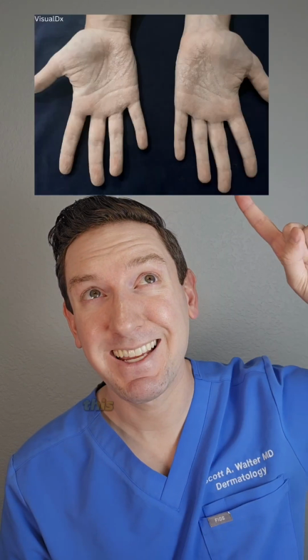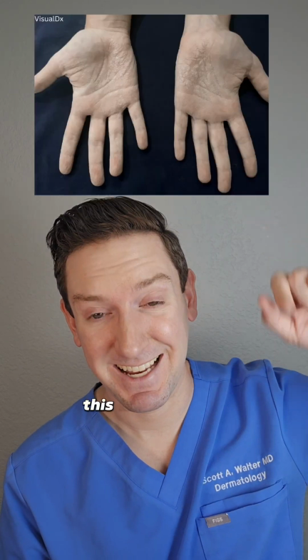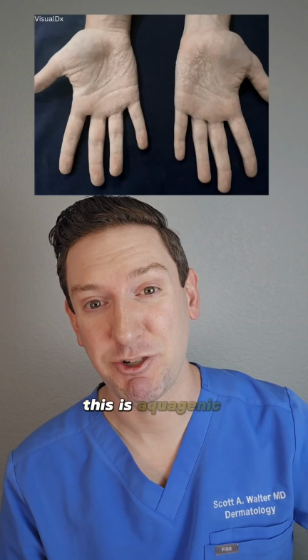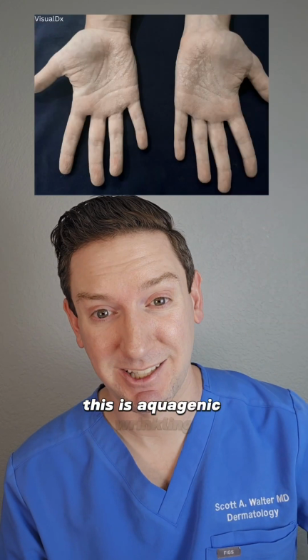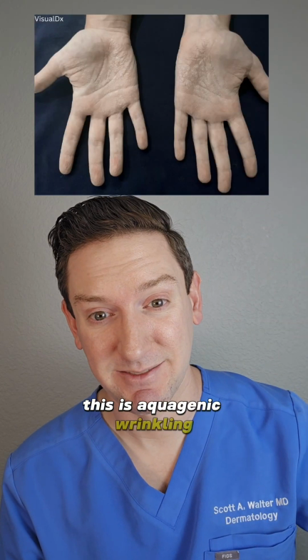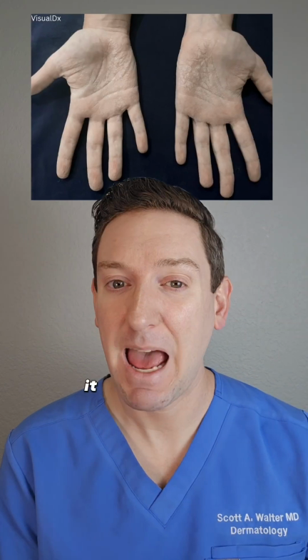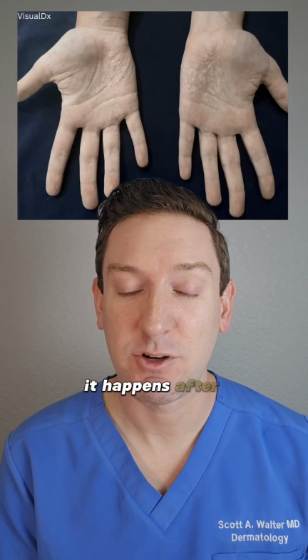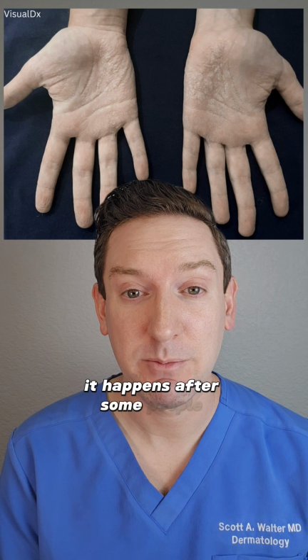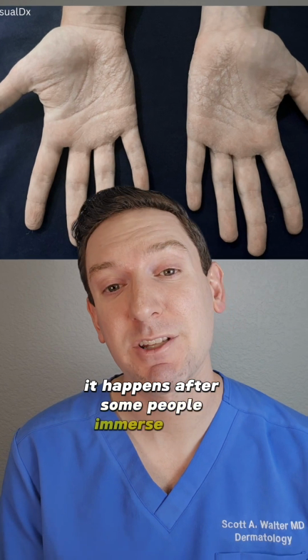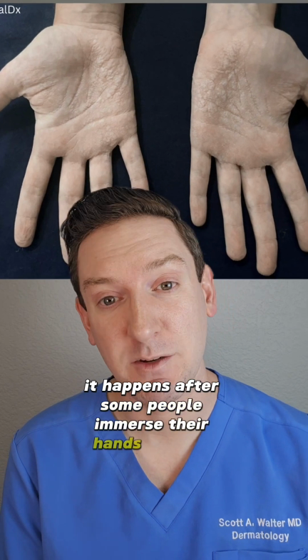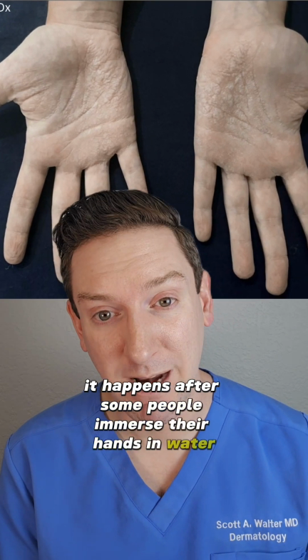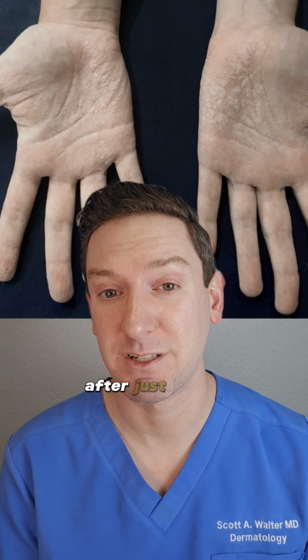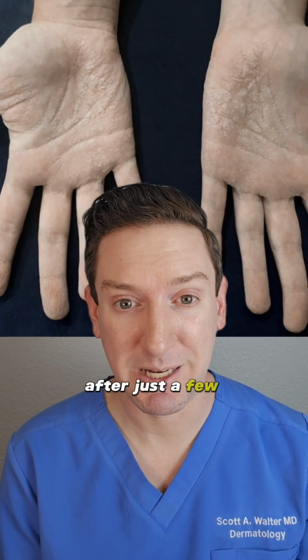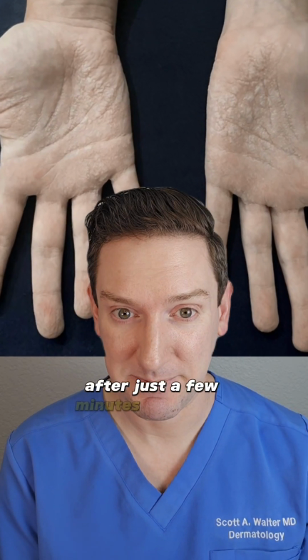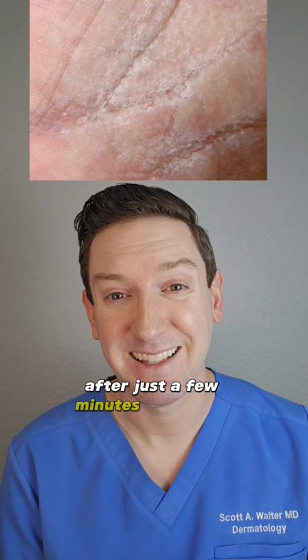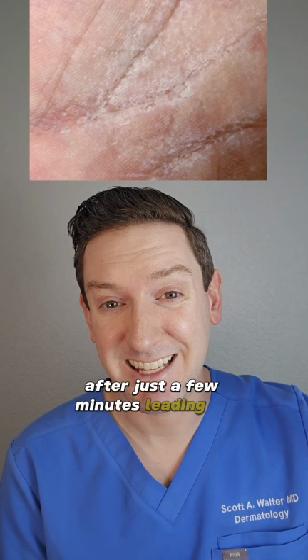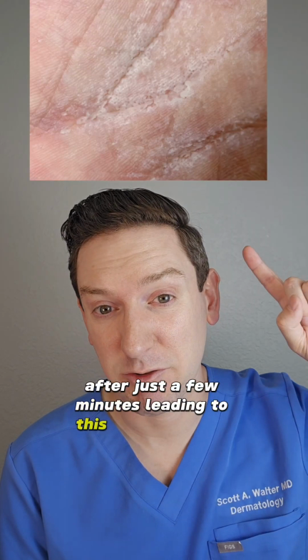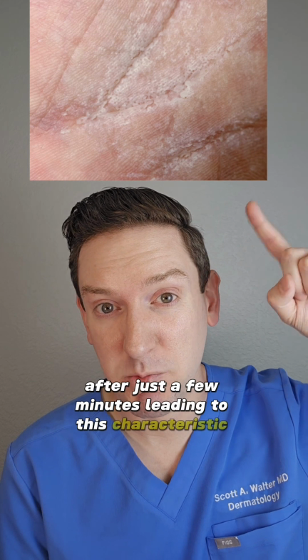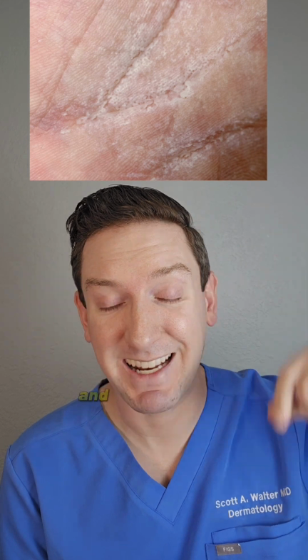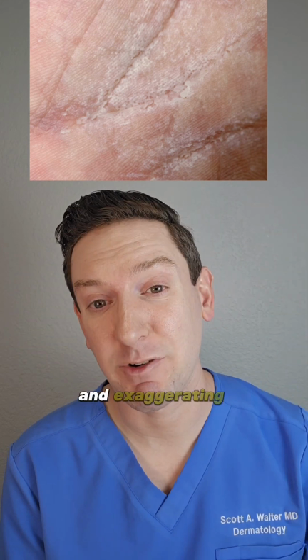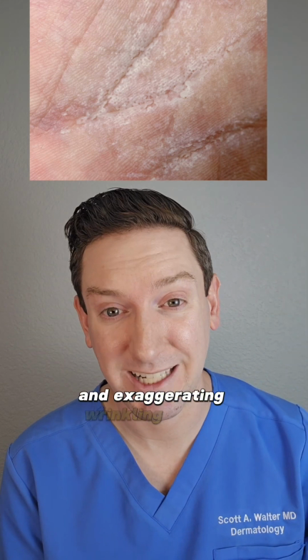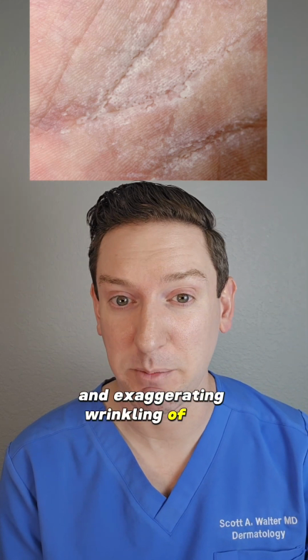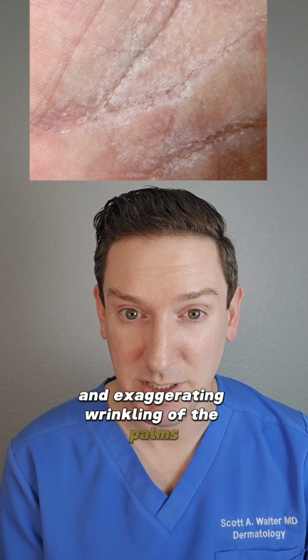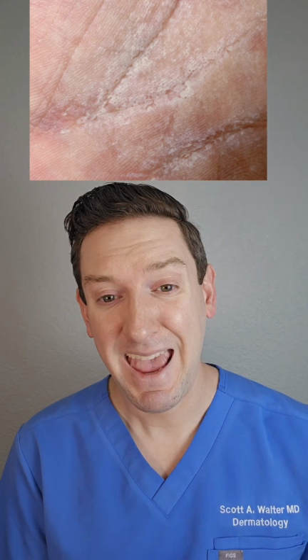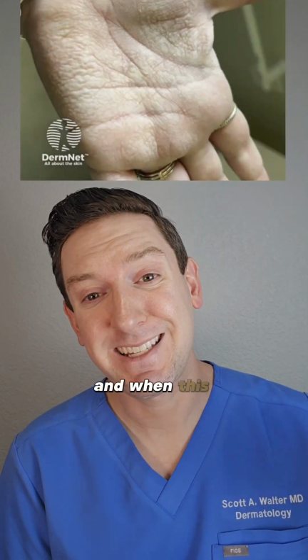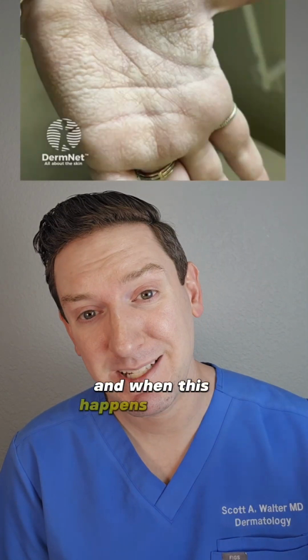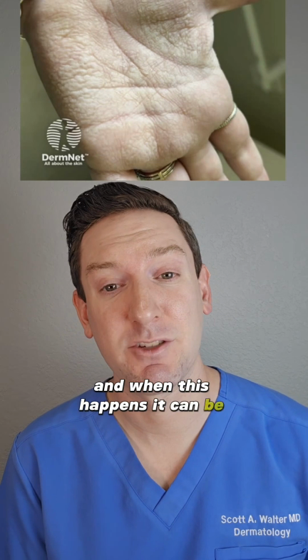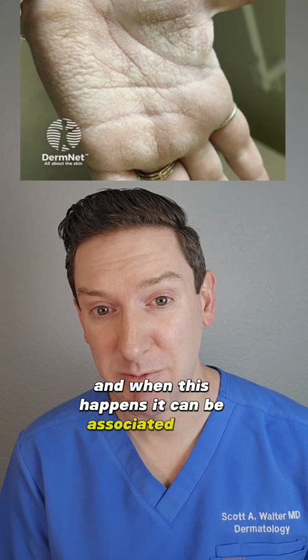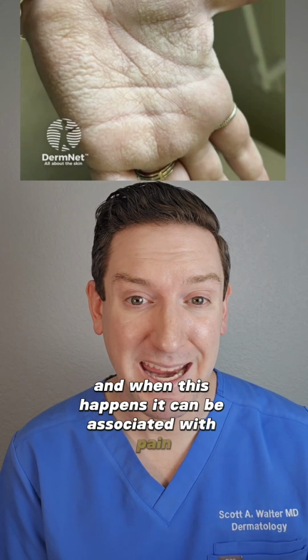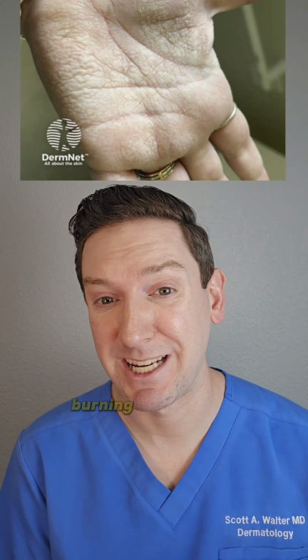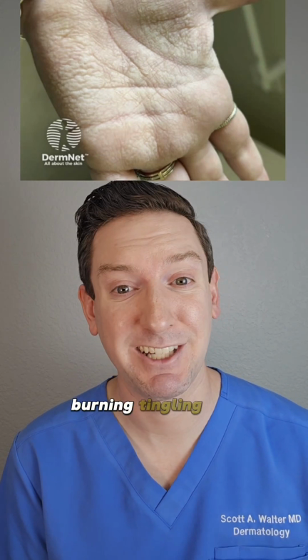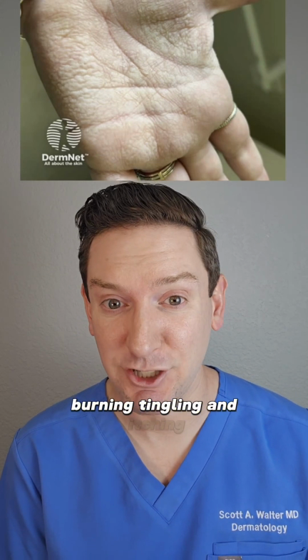This is aquagenic wrinkling. It happens after some people immerse their hands in water after just a few minutes, leading to this characteristic swelling and exaggerated wrinkling of the palms. And when this happens, it can be associated with pain, burning, tingling, and itching.